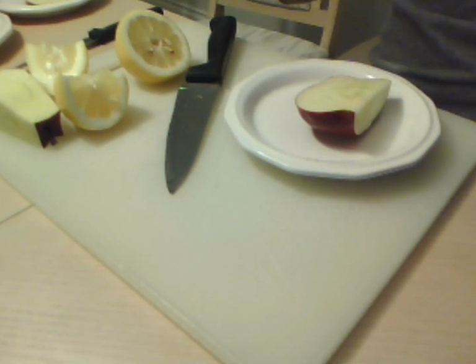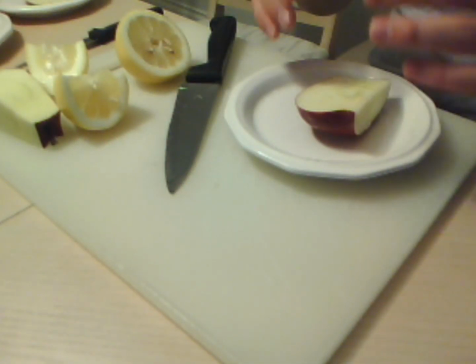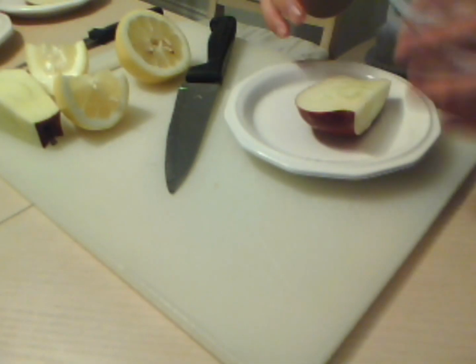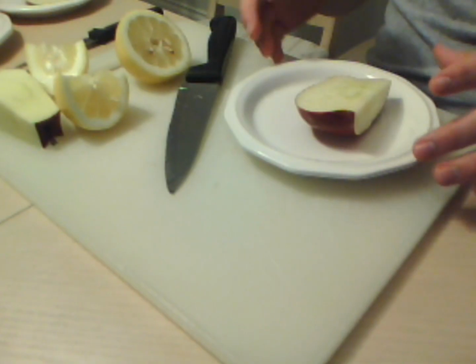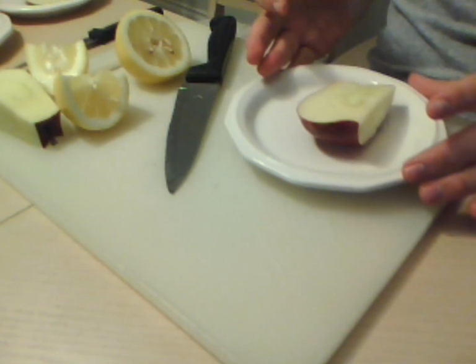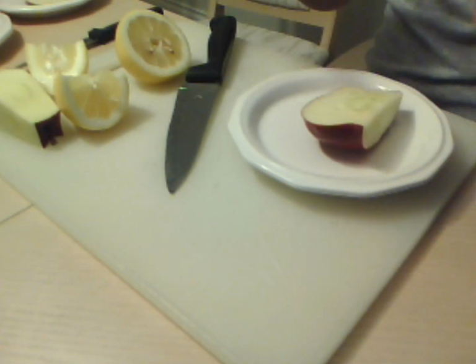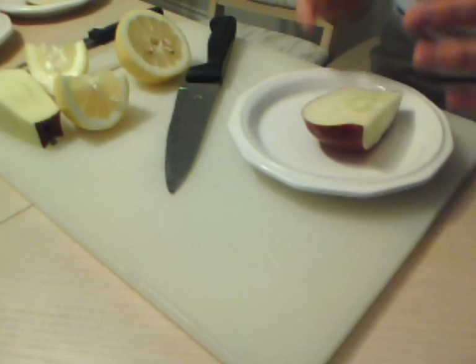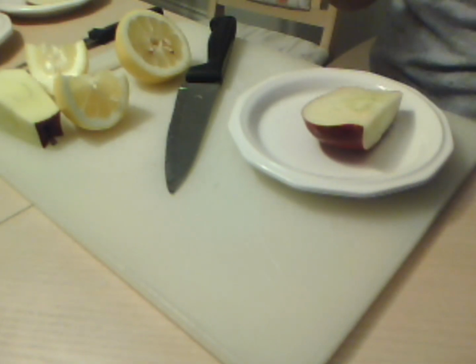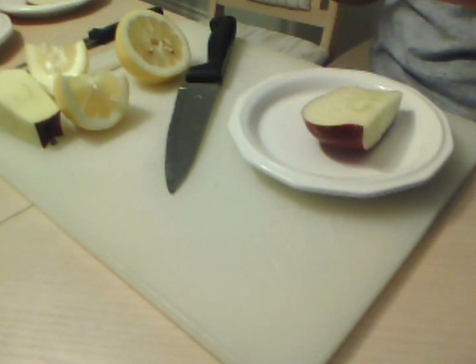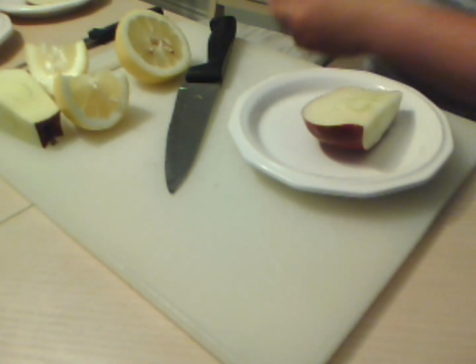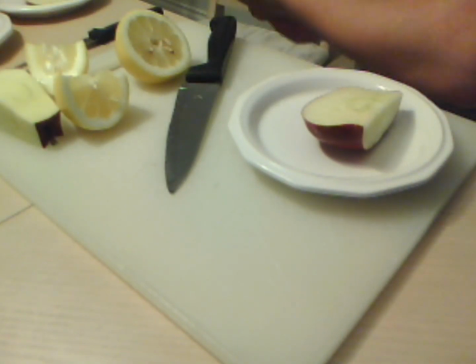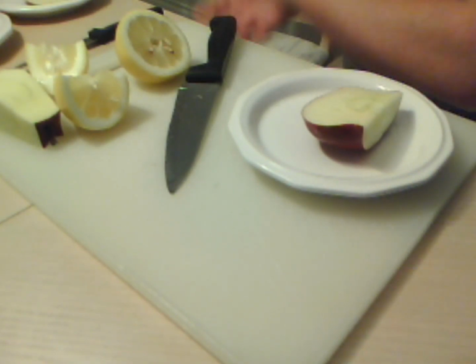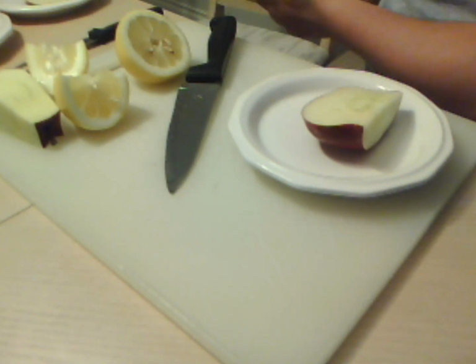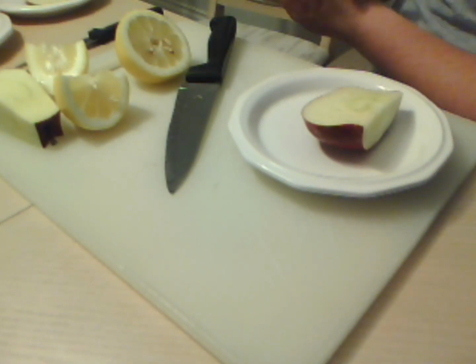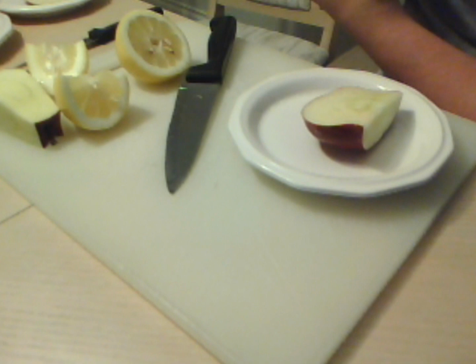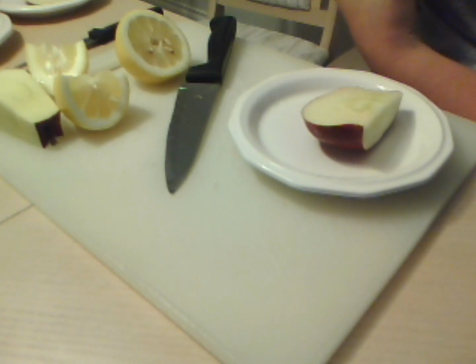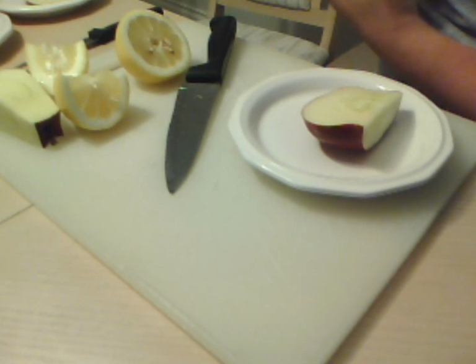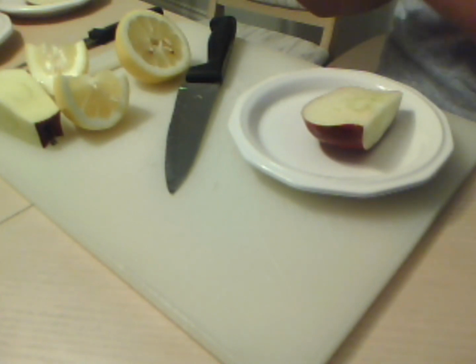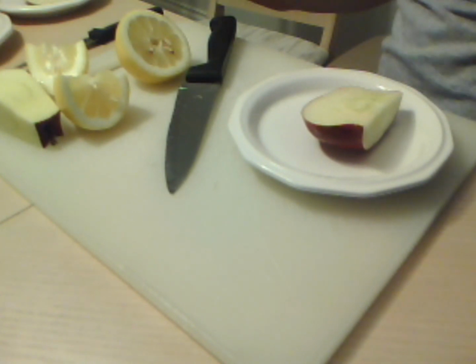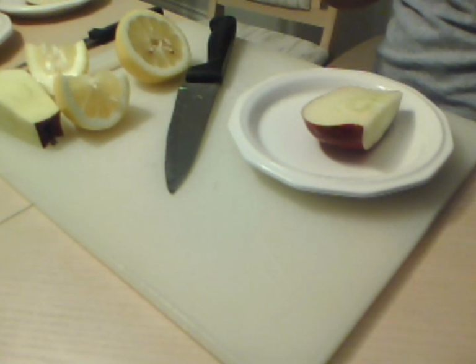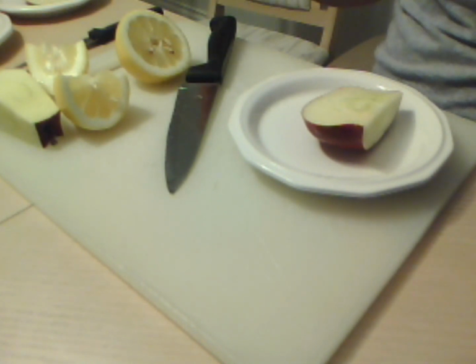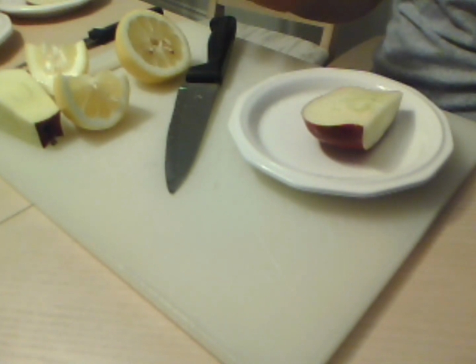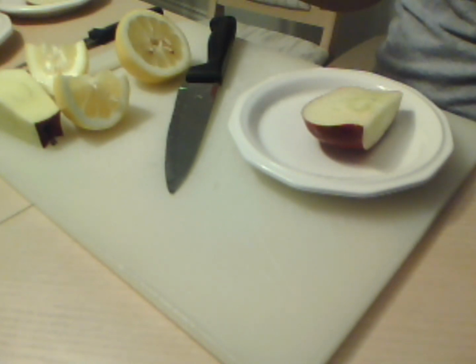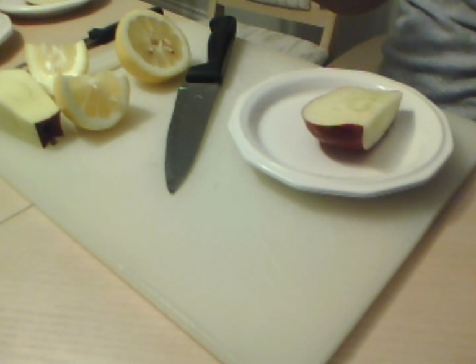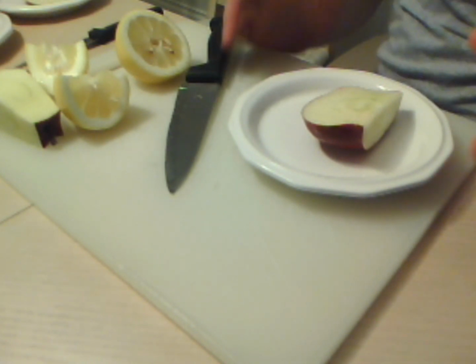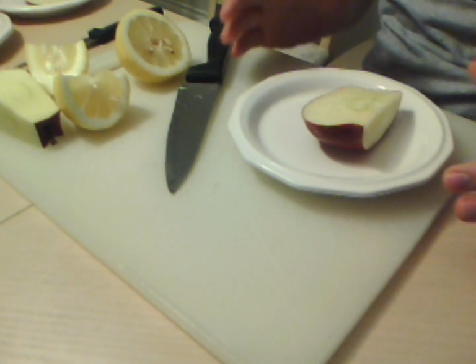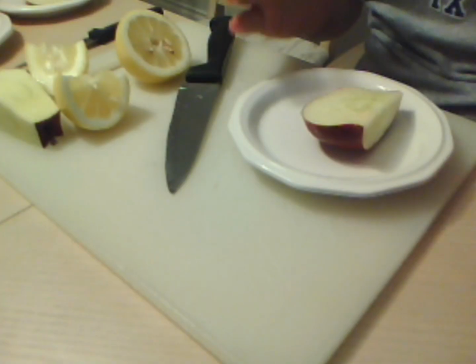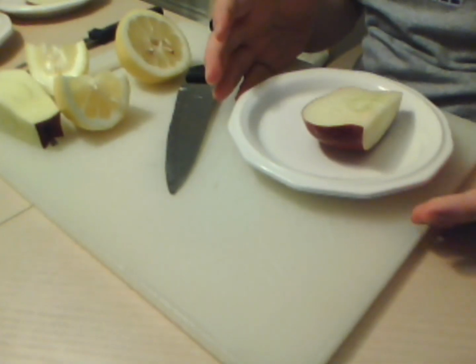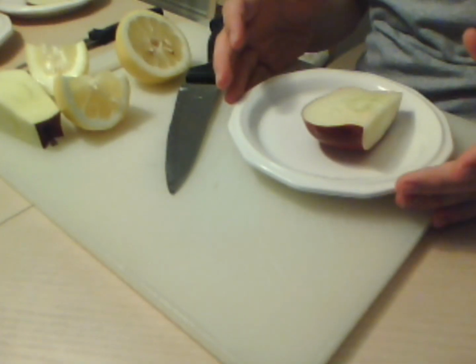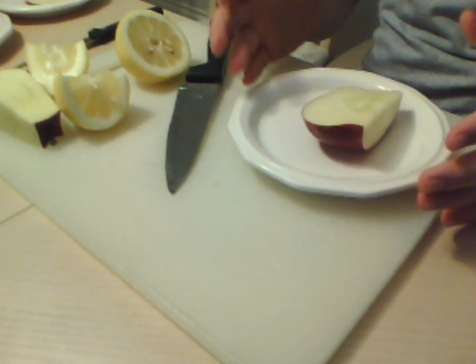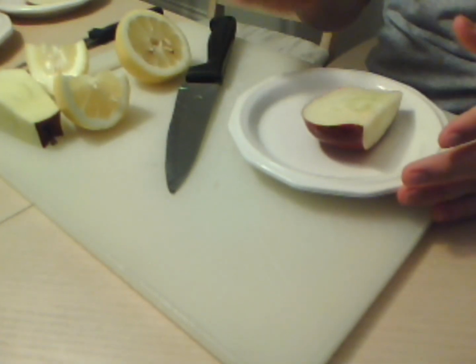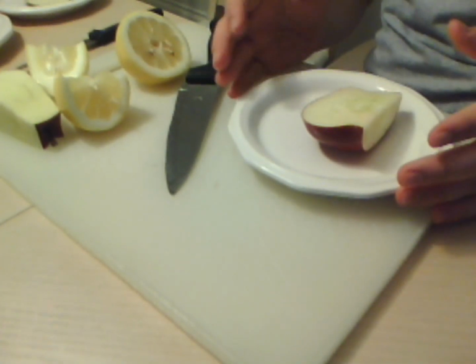Now that all four apple pieces have been designated, you may want to label them just to remember which ones are which. You will now set them aside wherever you designated them for one hour.